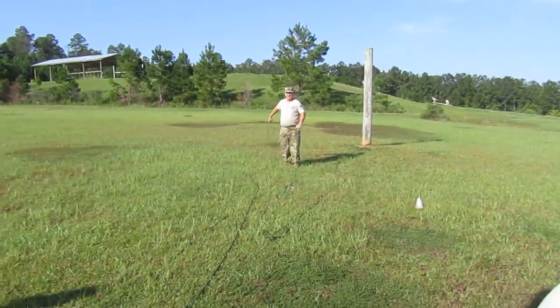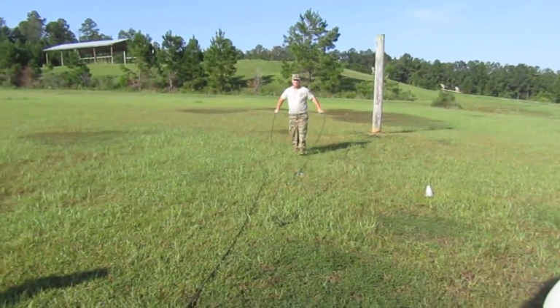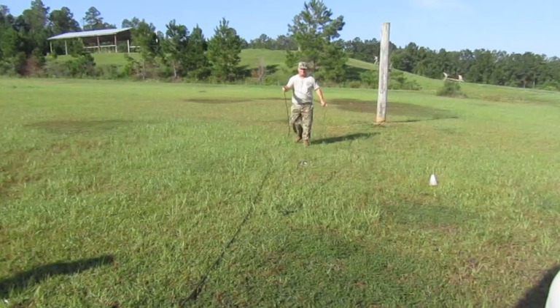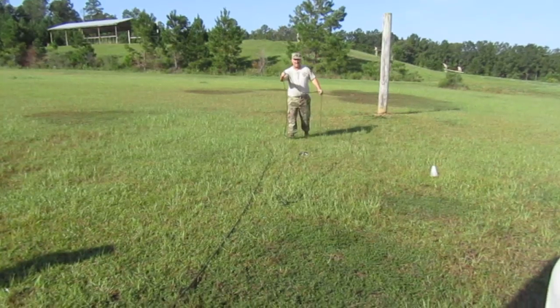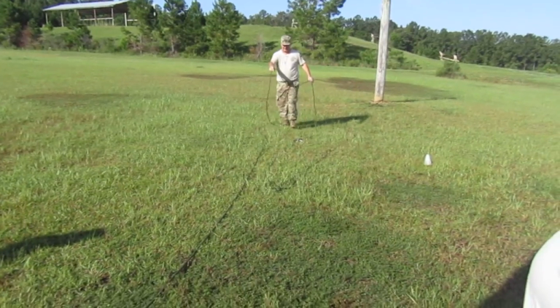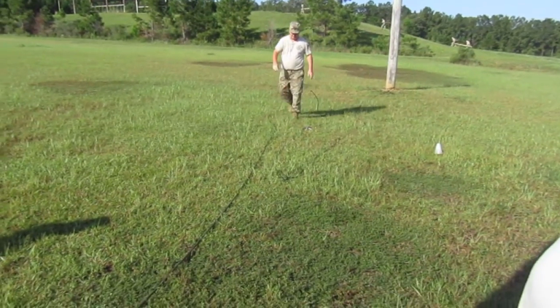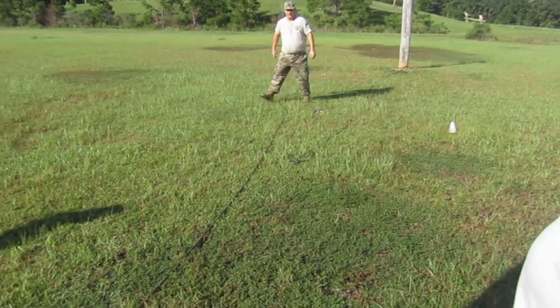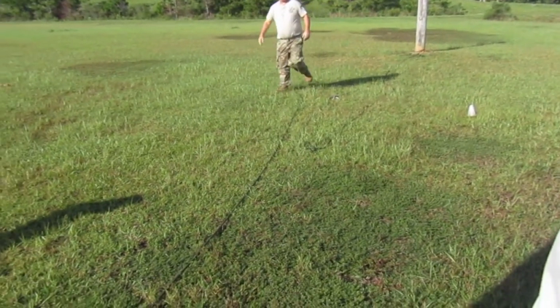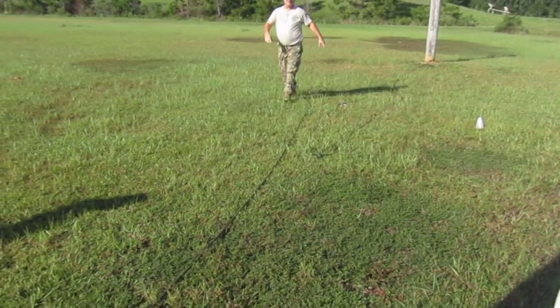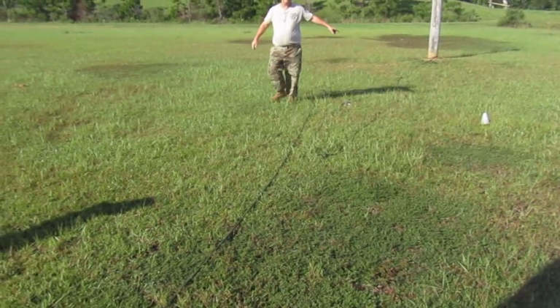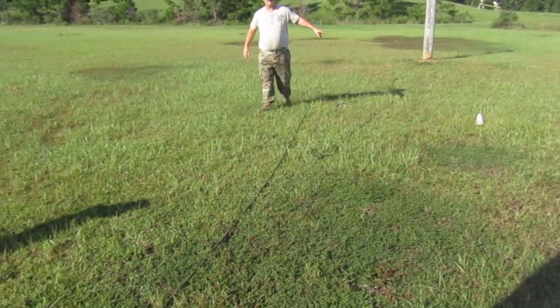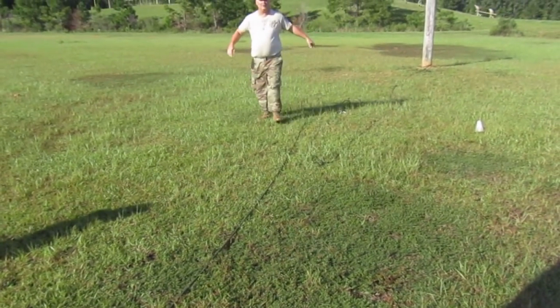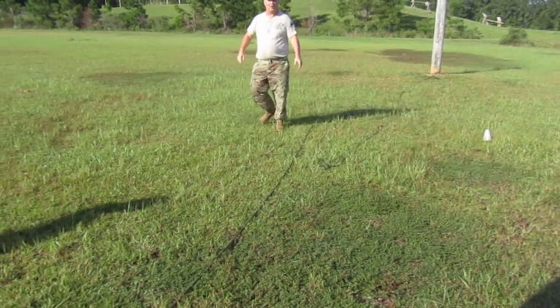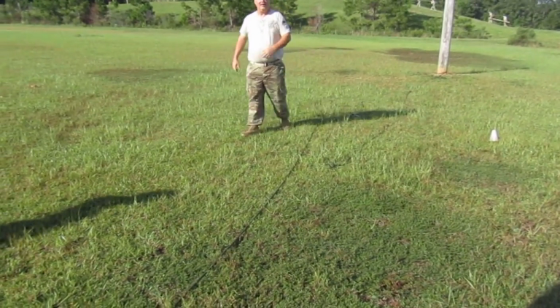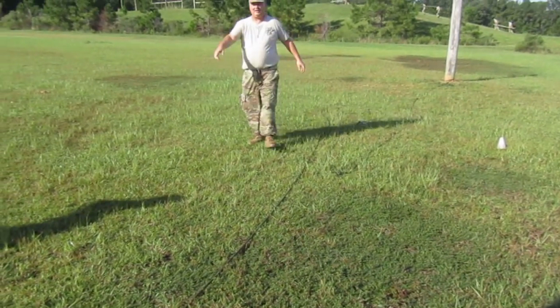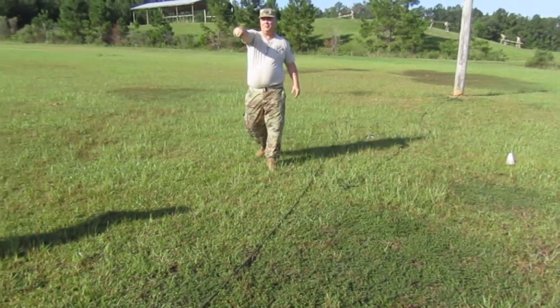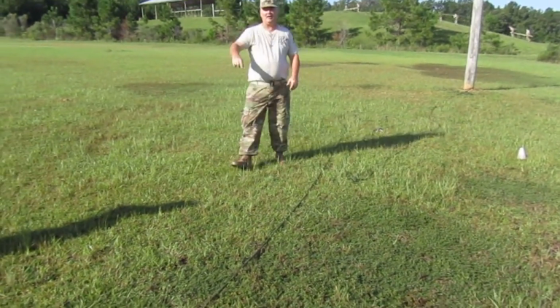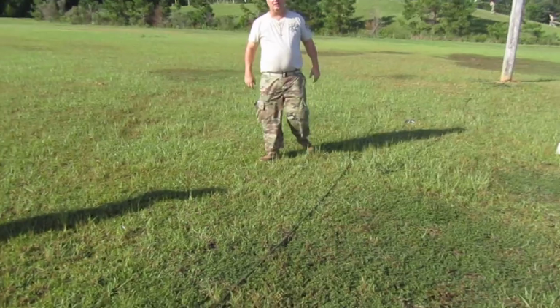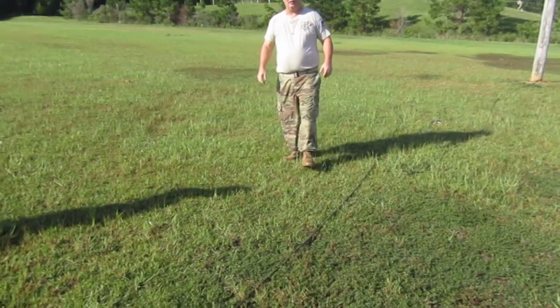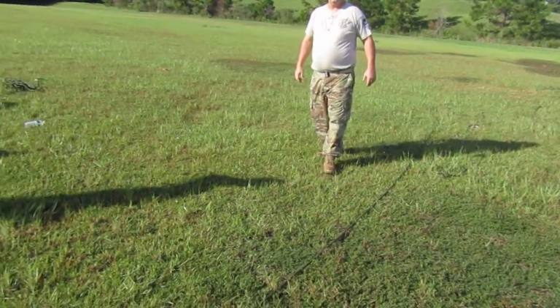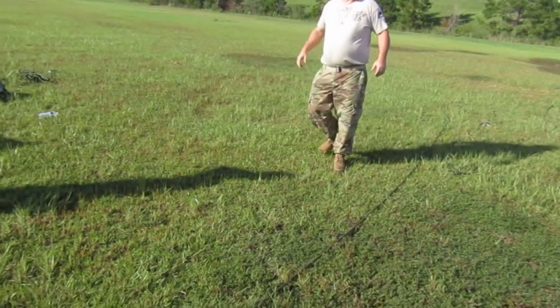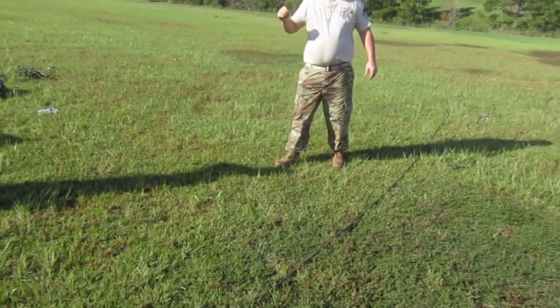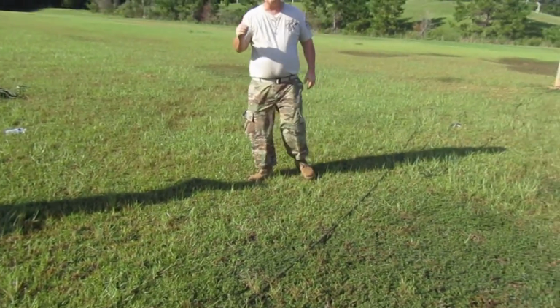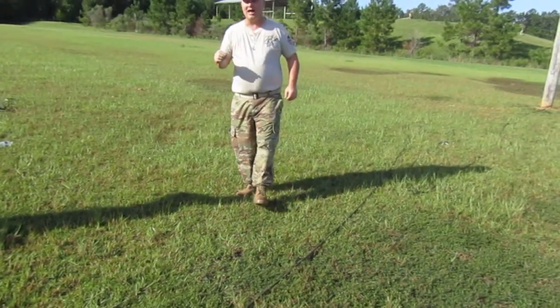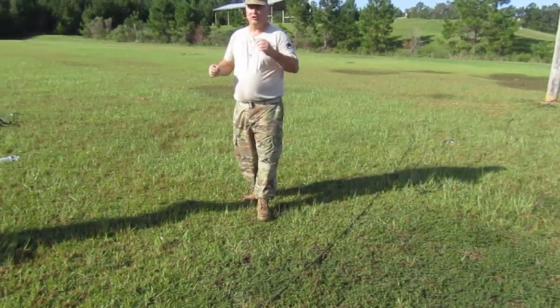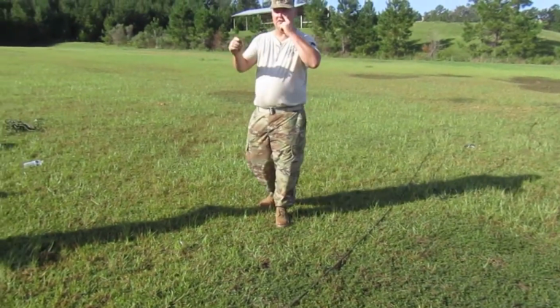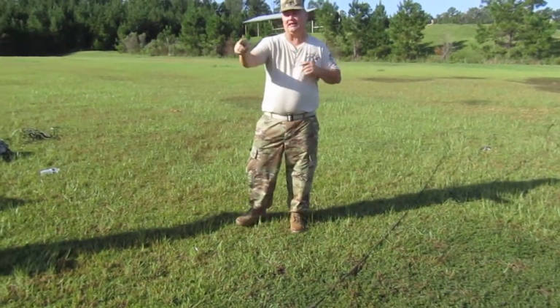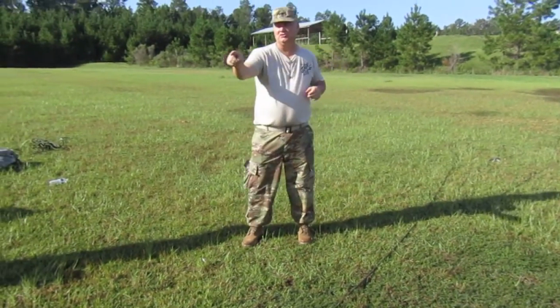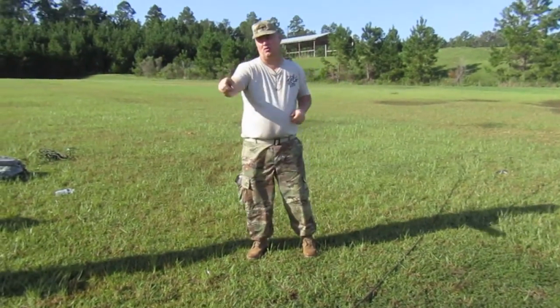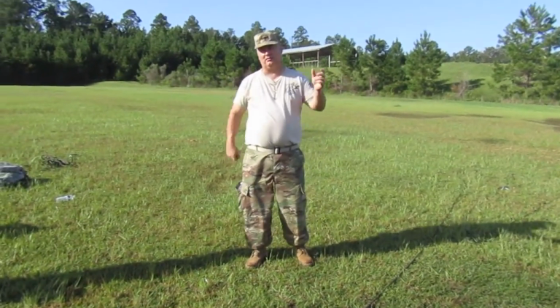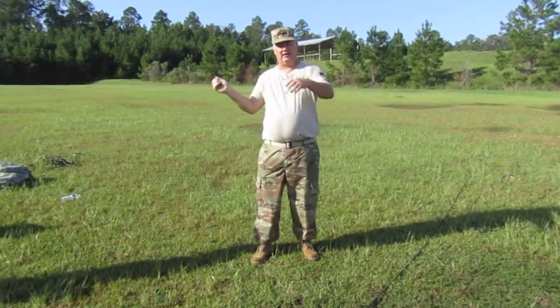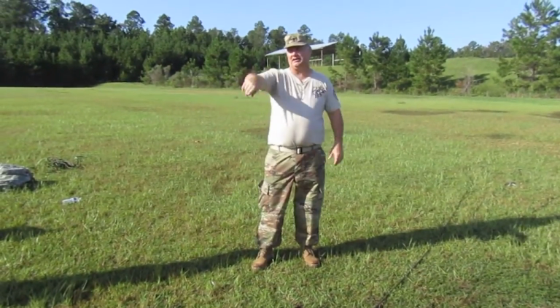Now if you tied a booger knot back here, oh my god, you're going to be stuck out here in the middle somewhere and you ain't going to be able to get that all undone. So if there's any doubt in your mind before you leave here today, let's make sure you know how to throw that and make that quick release.